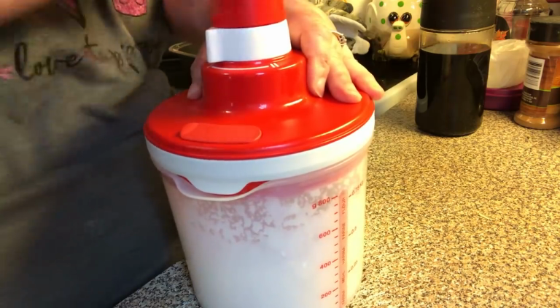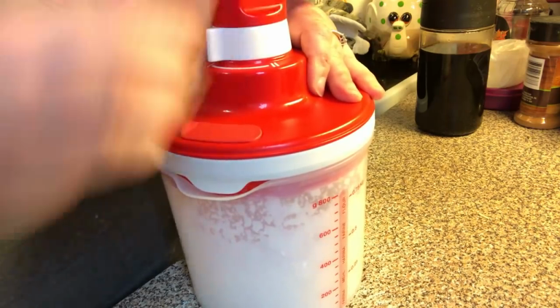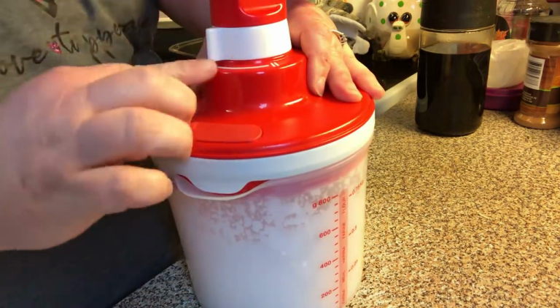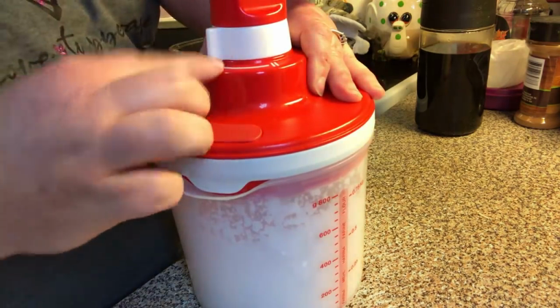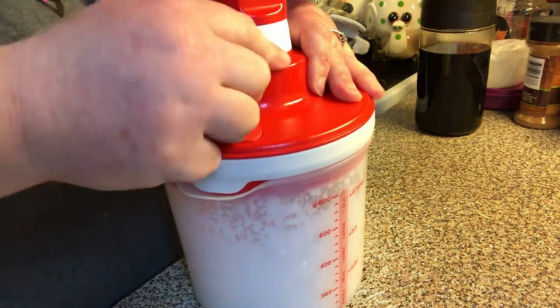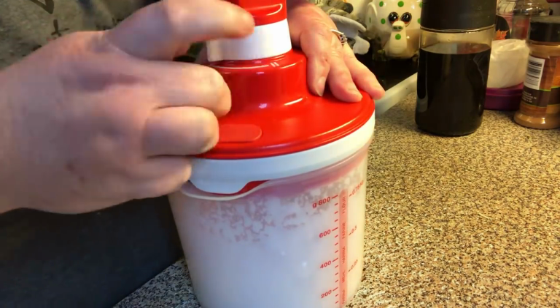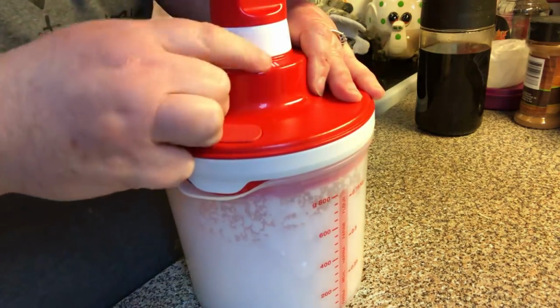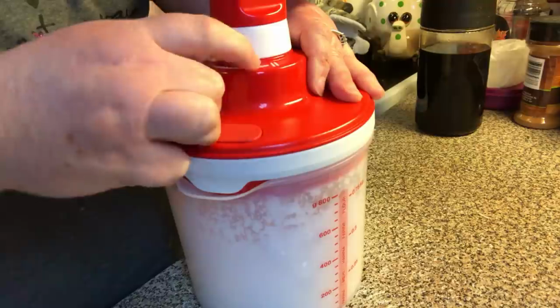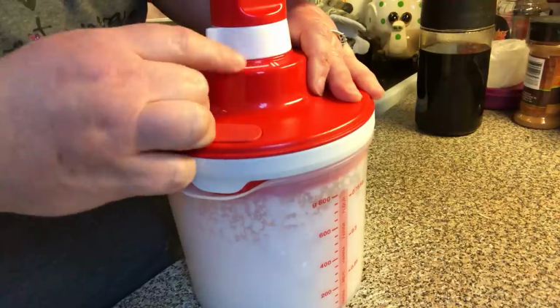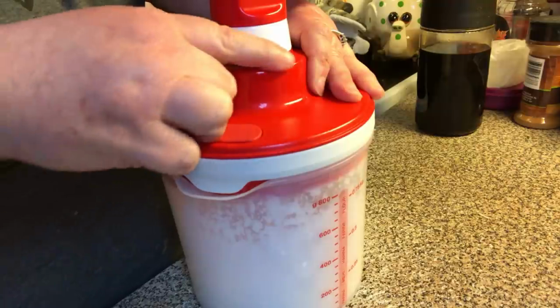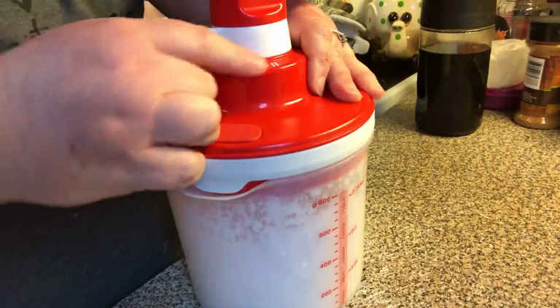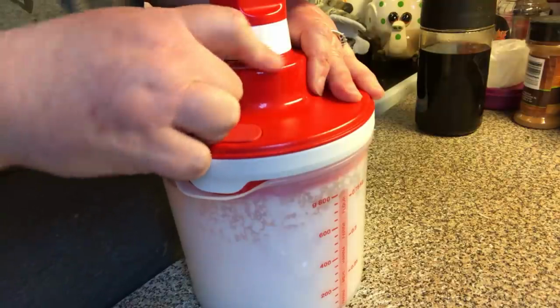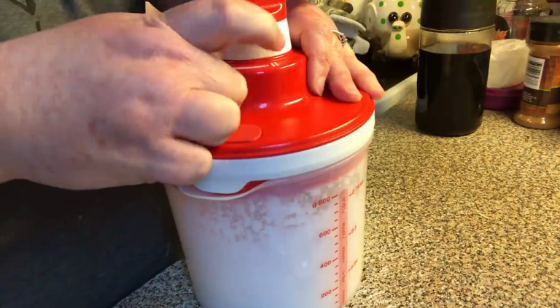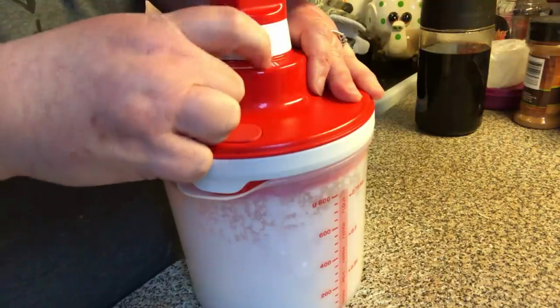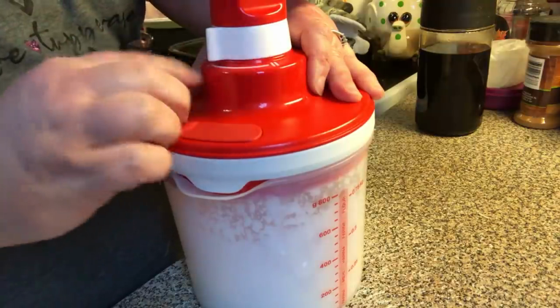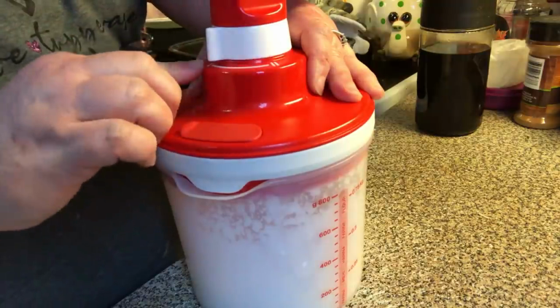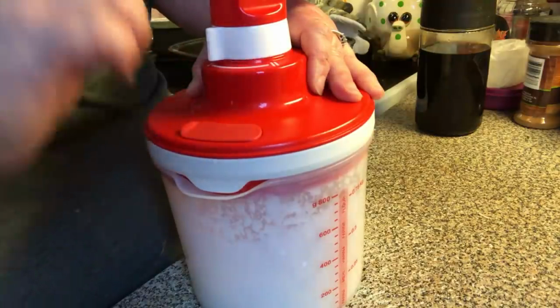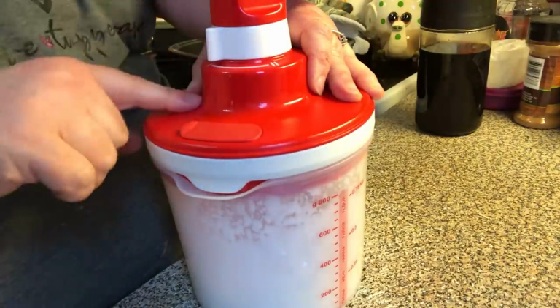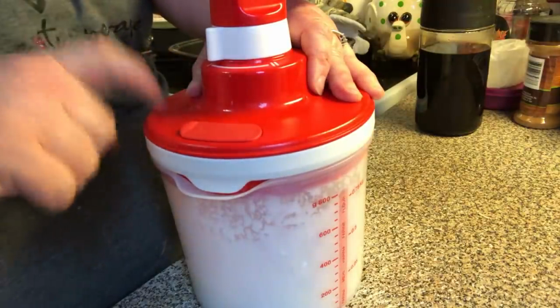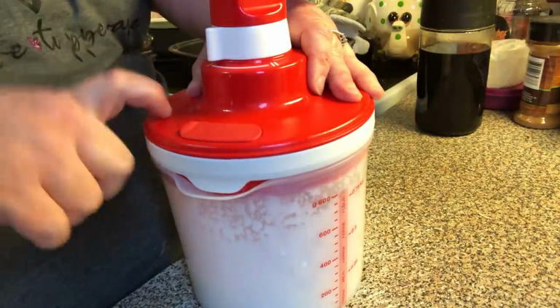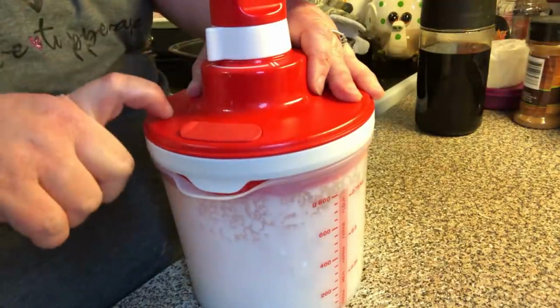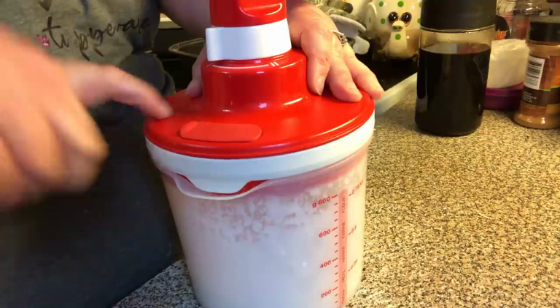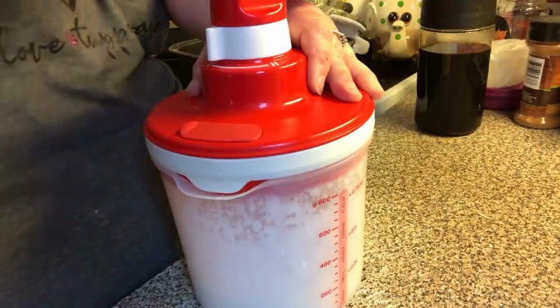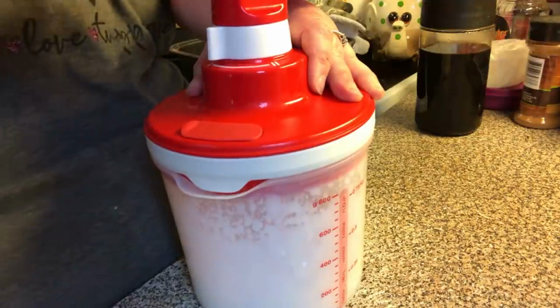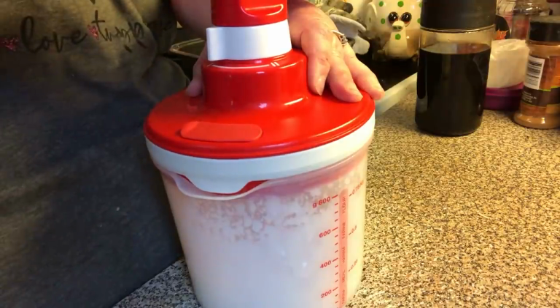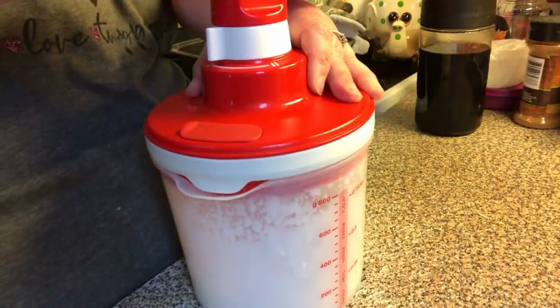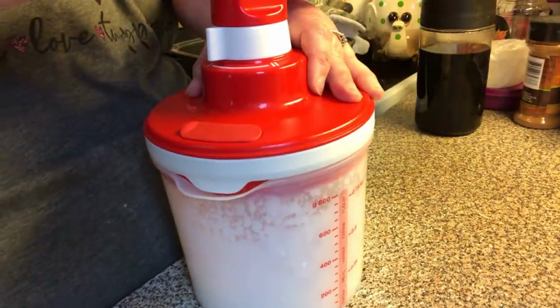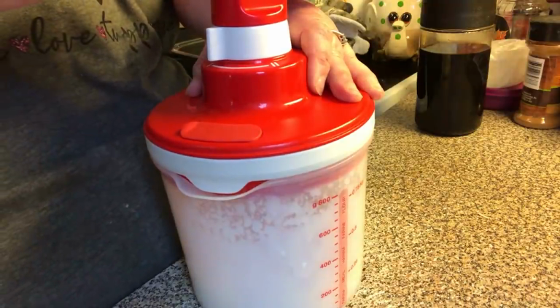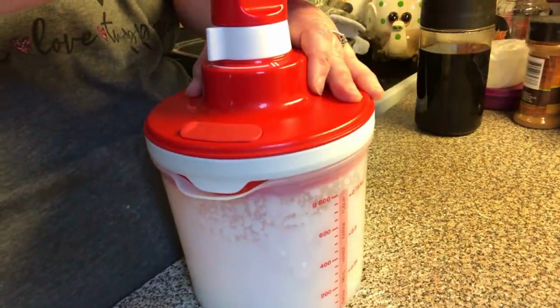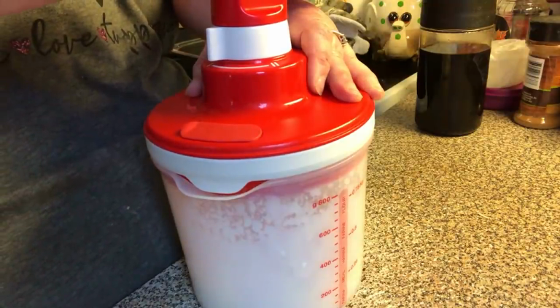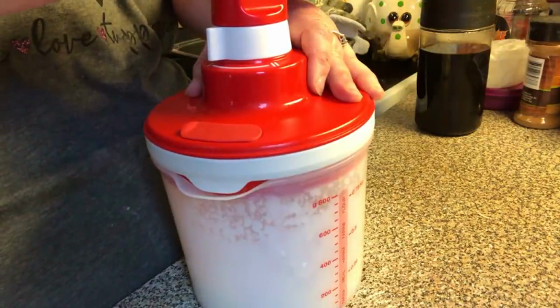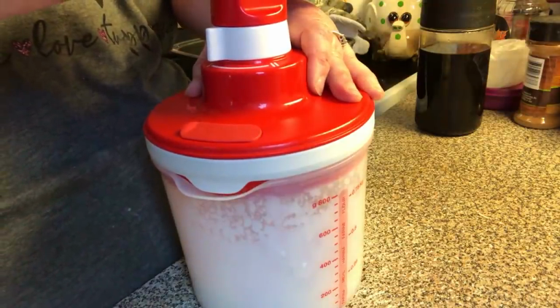It's got Speed 1 and Speed 2. Speed 2 is for heavier batters like cookie dough. Speed 1 is for whipping cream, making homemade whipped cream, or beating up eggs for omelets.